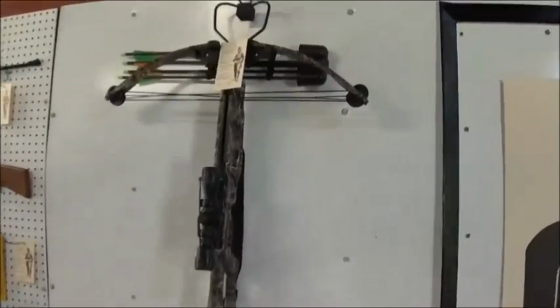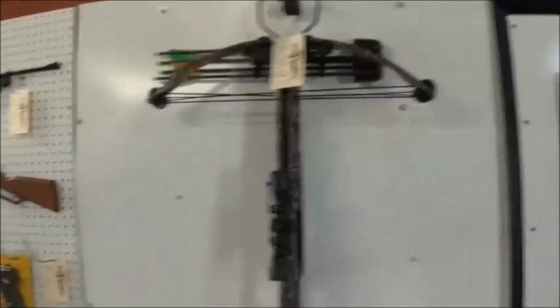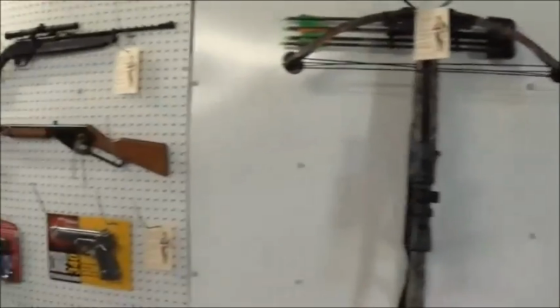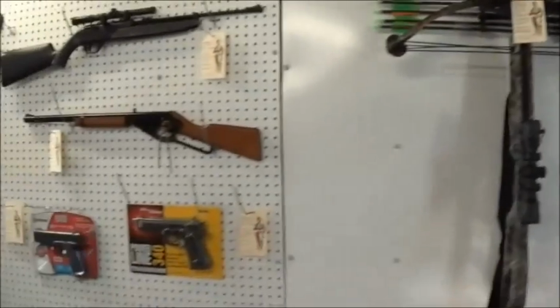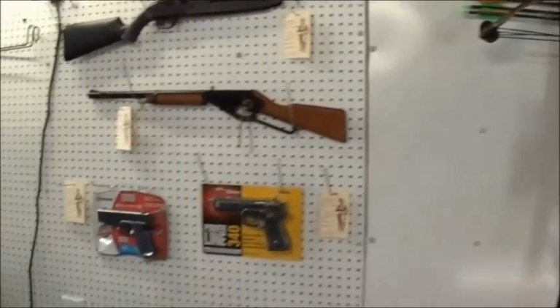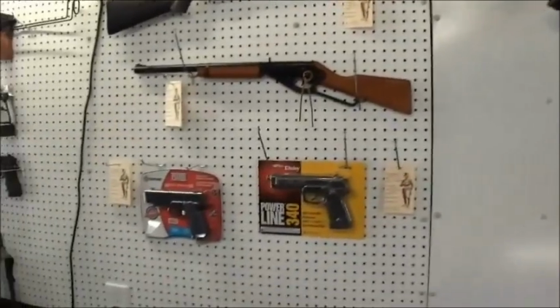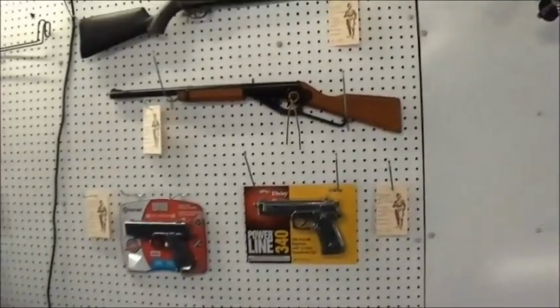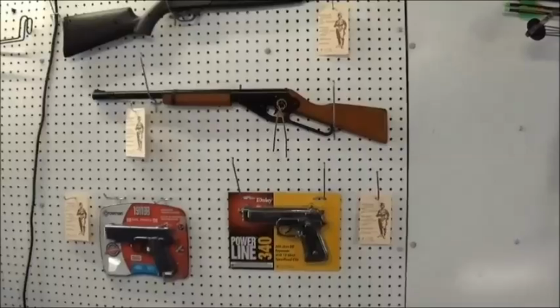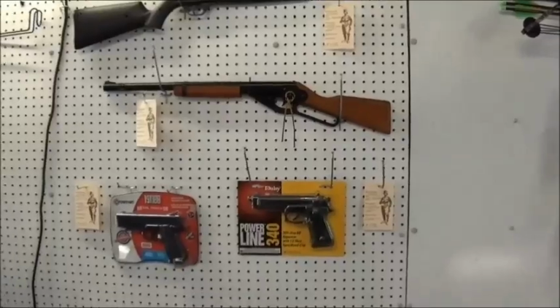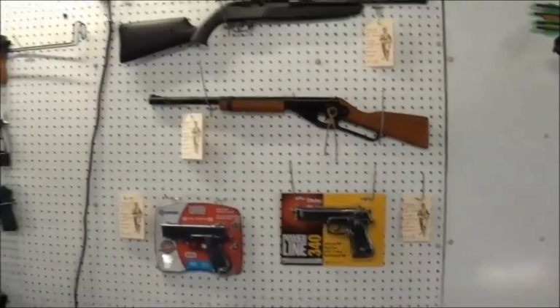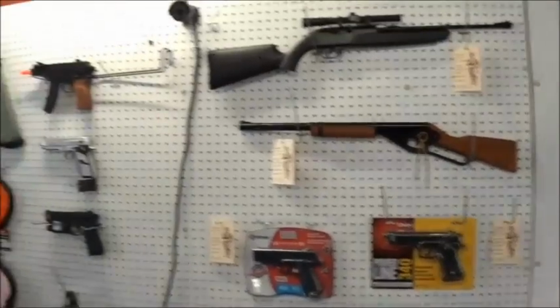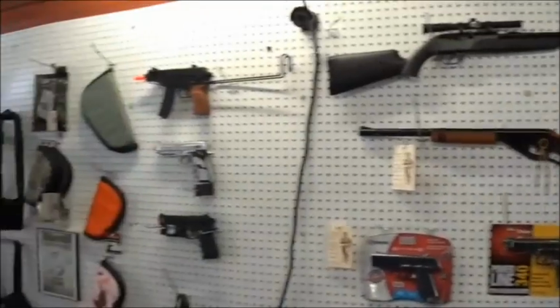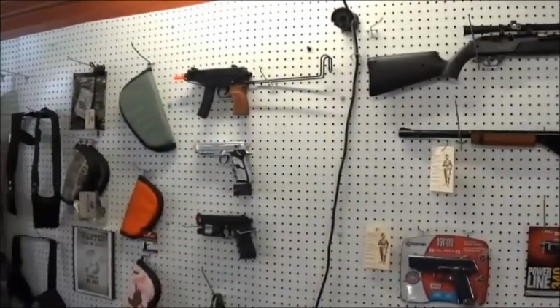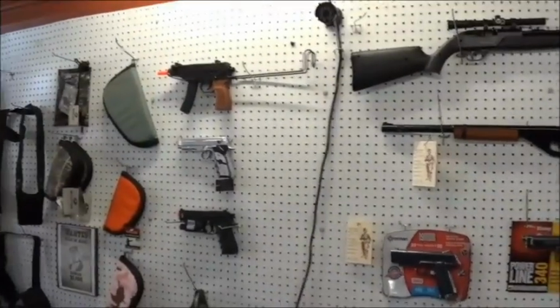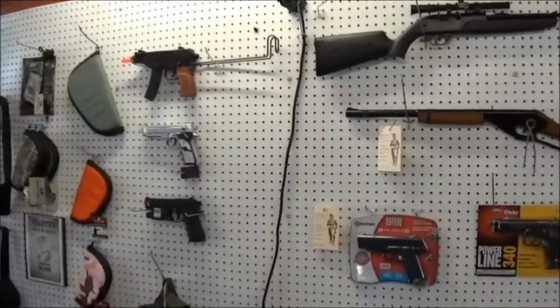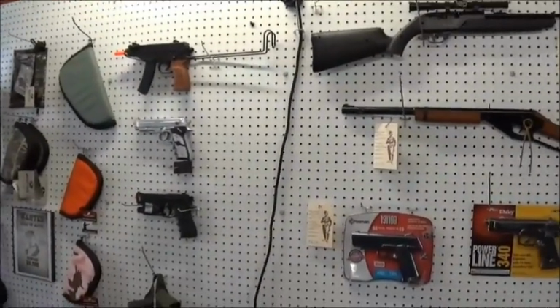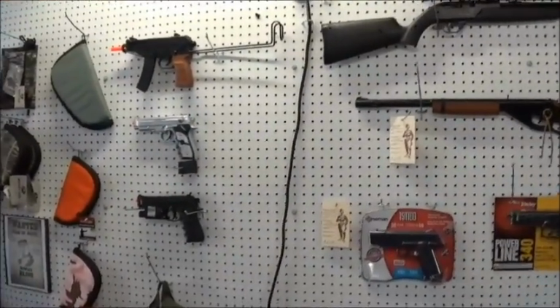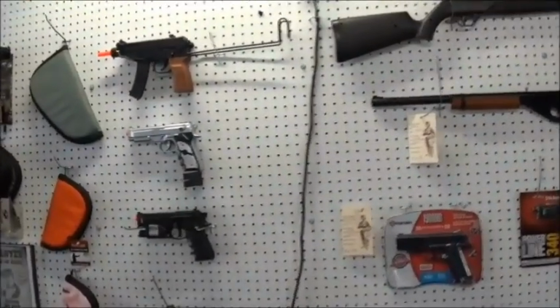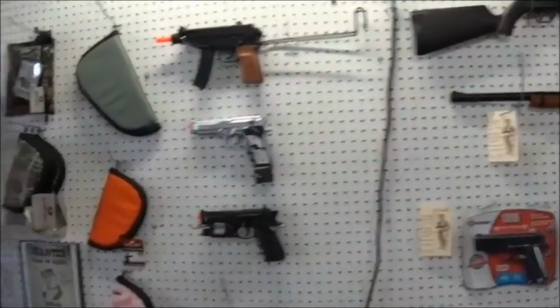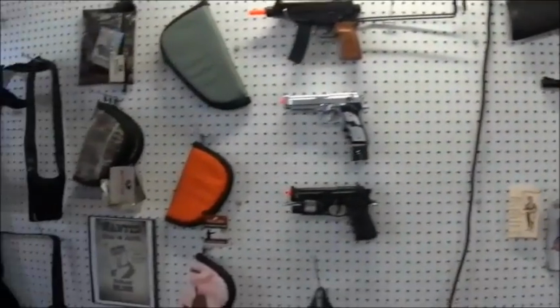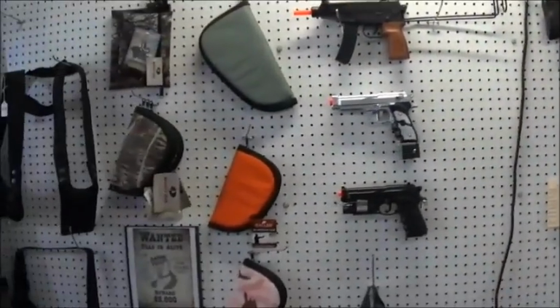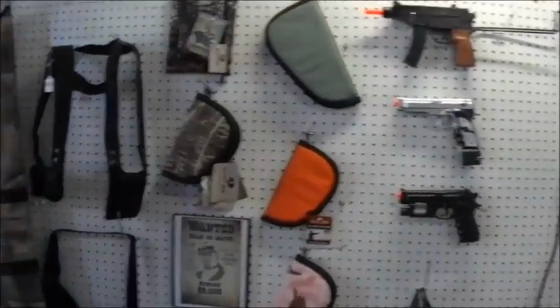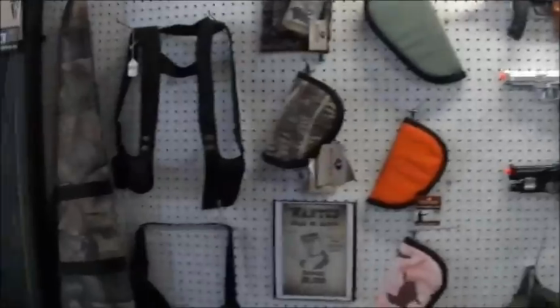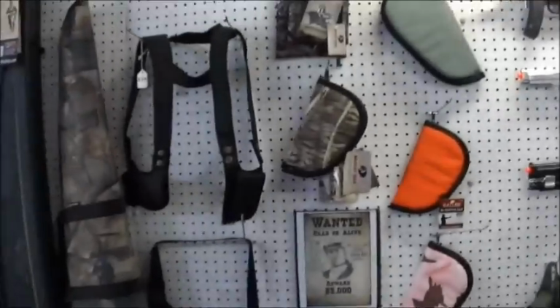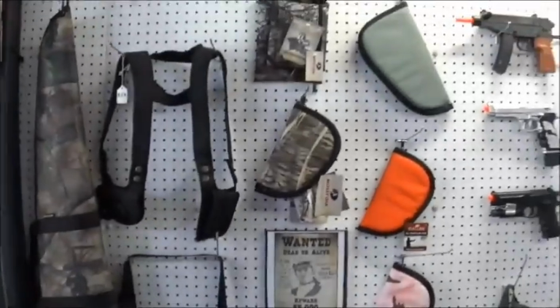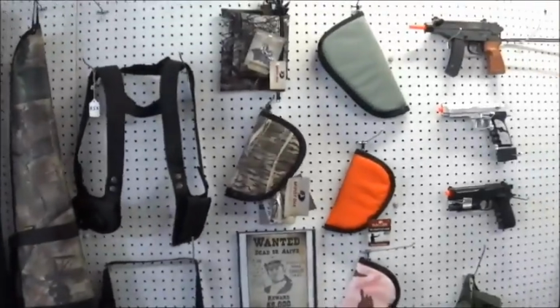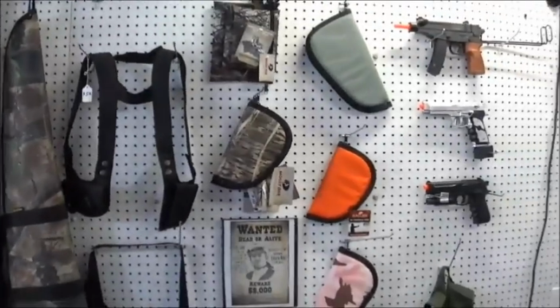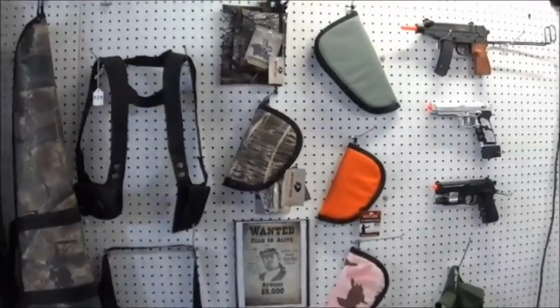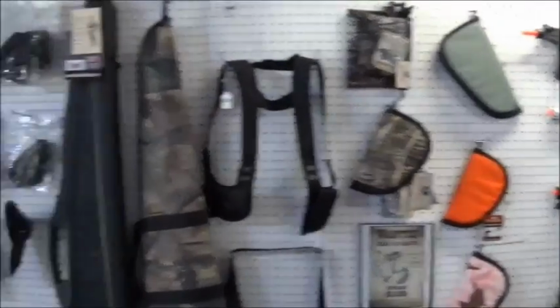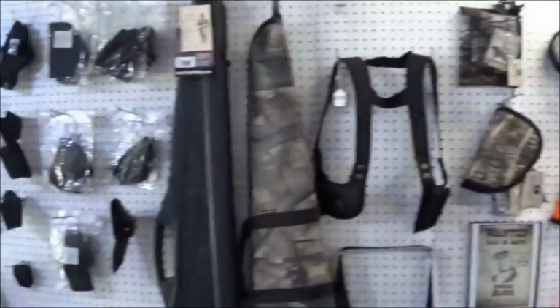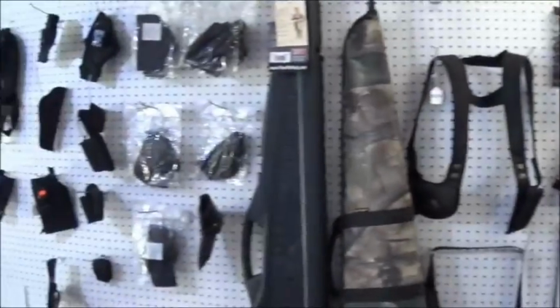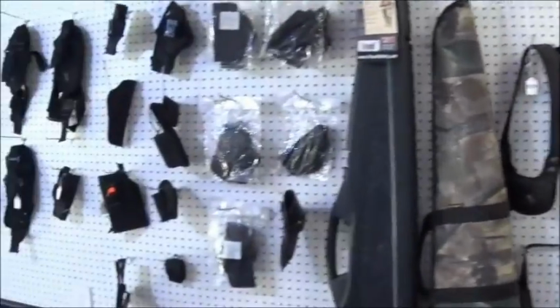We also carry some BB, pellet, and airsoft items, as well as some cases and holsters.